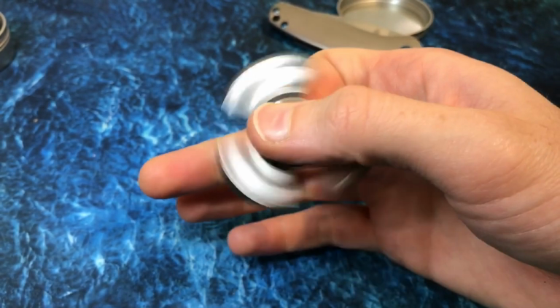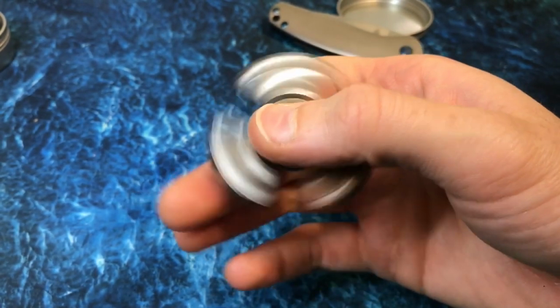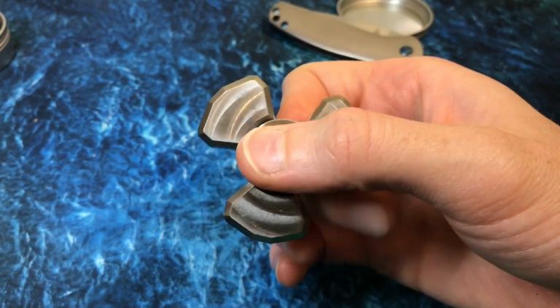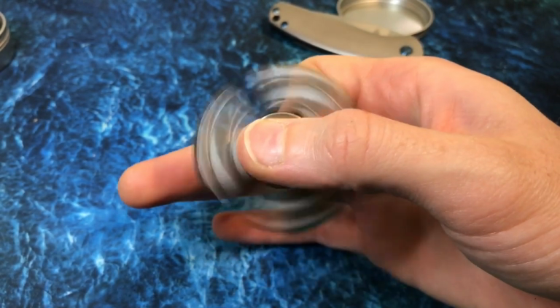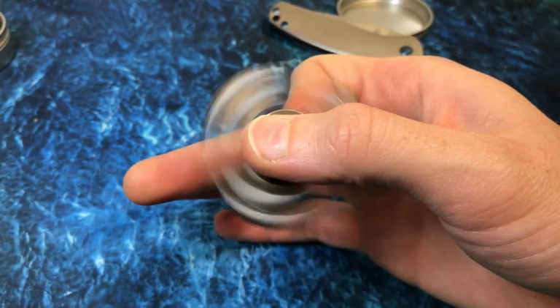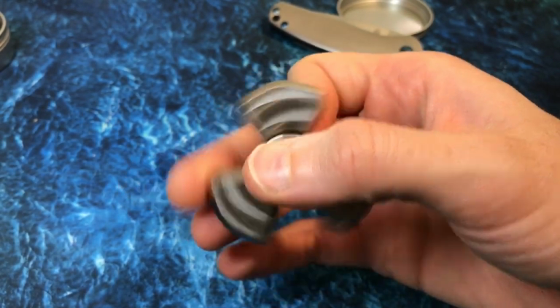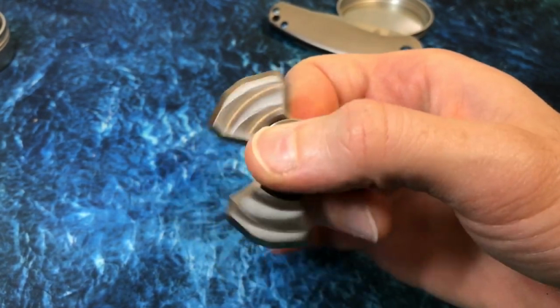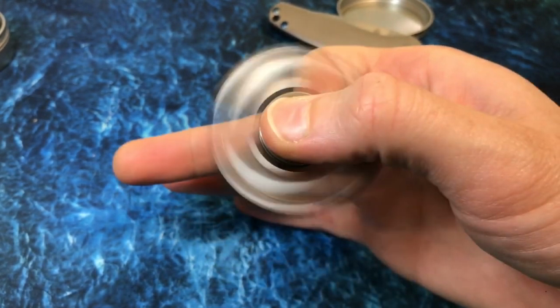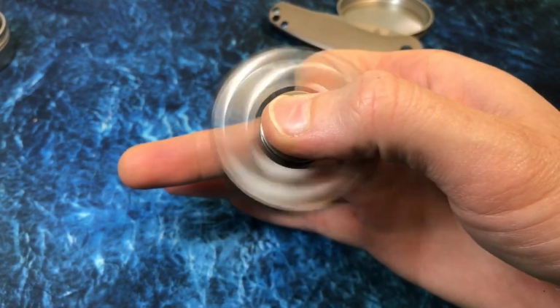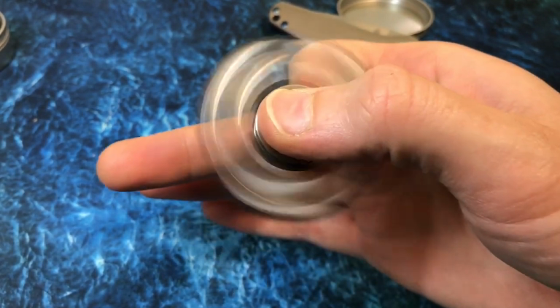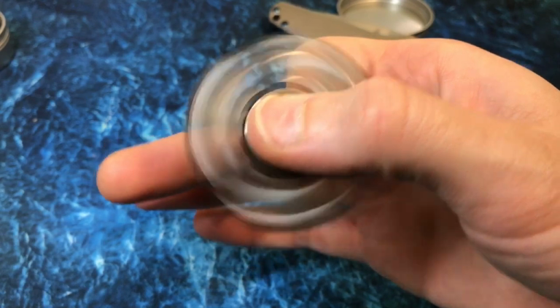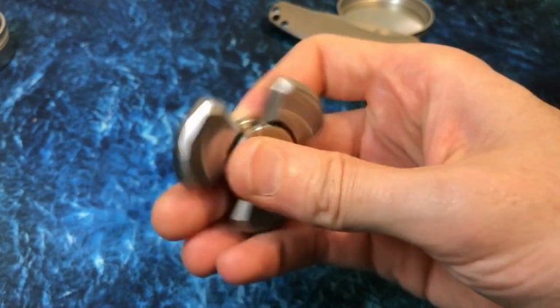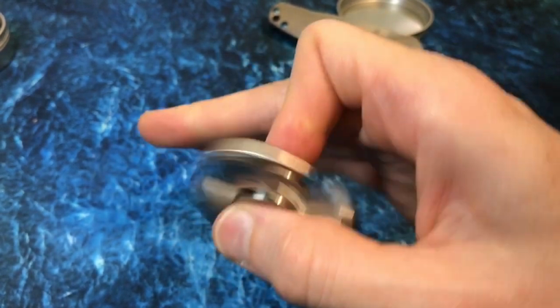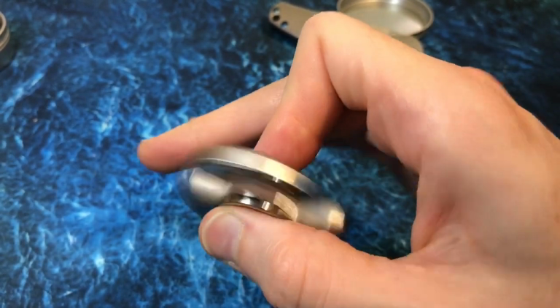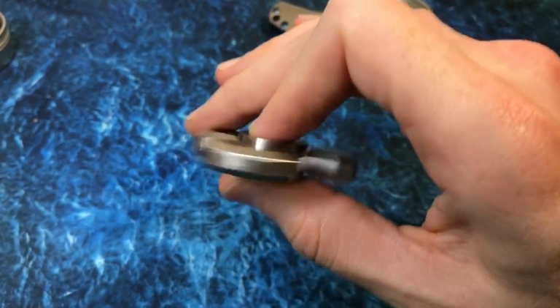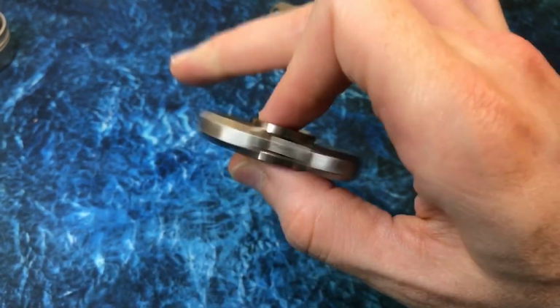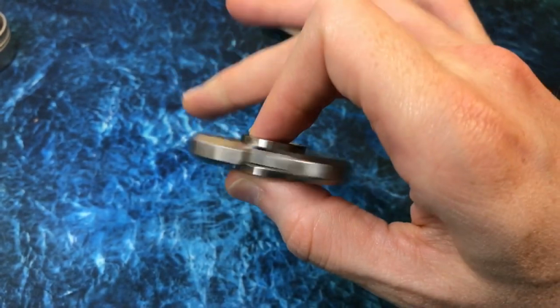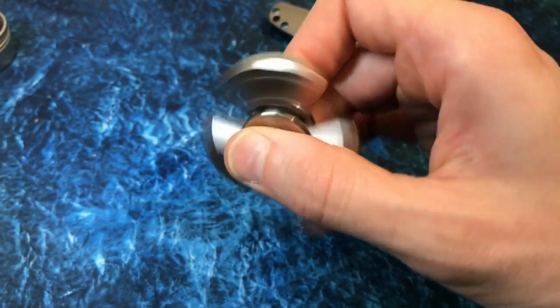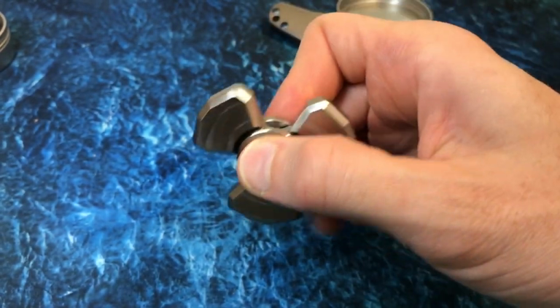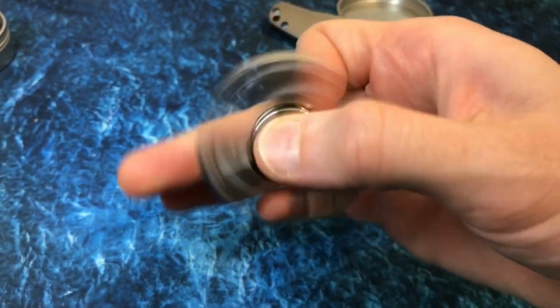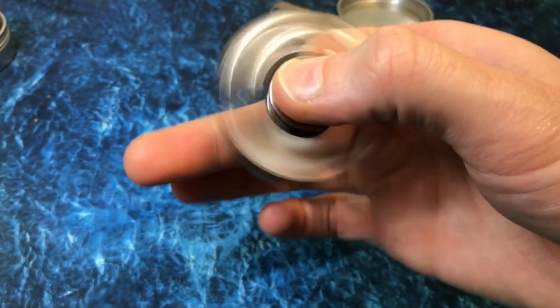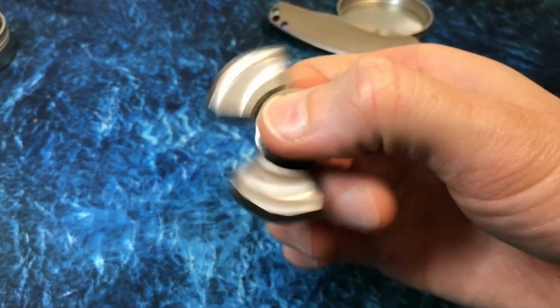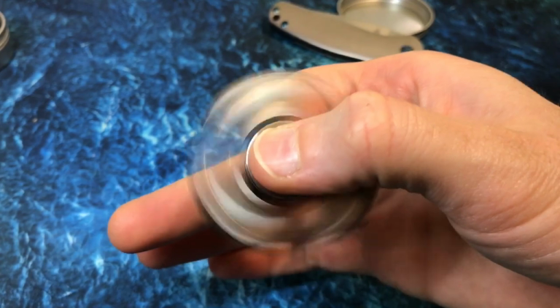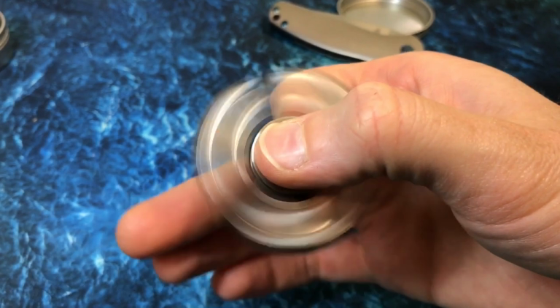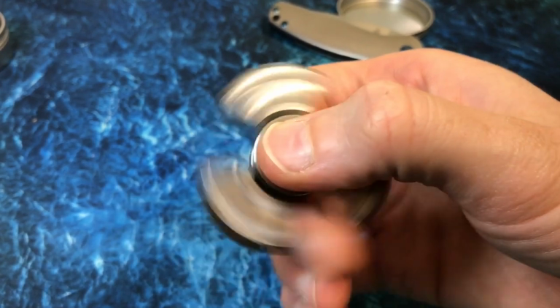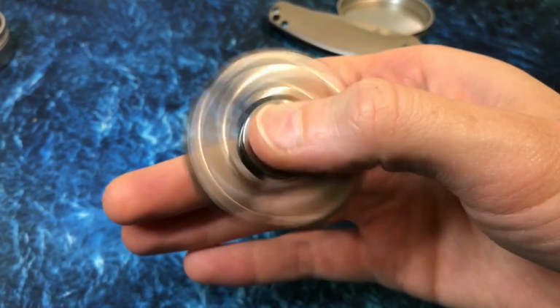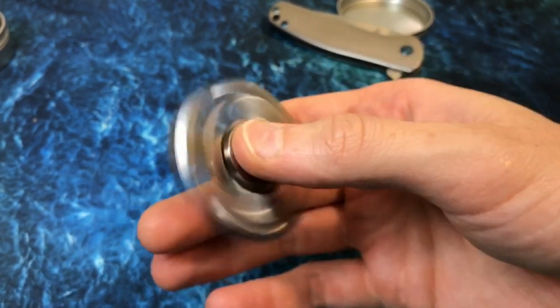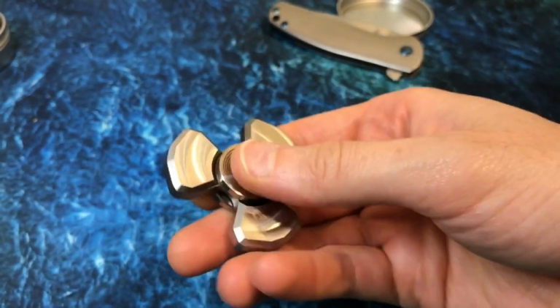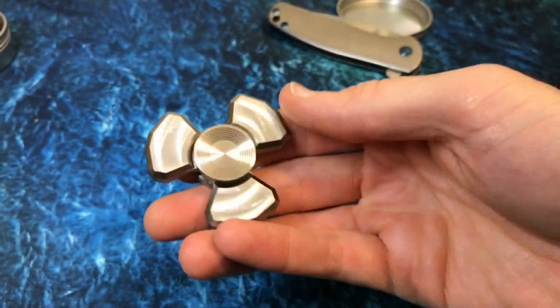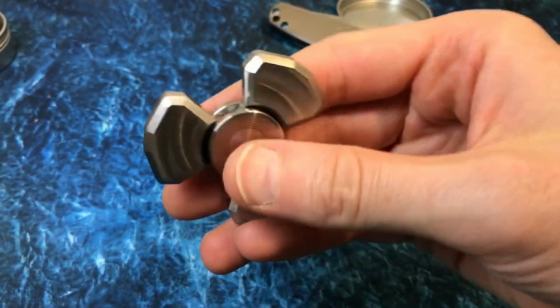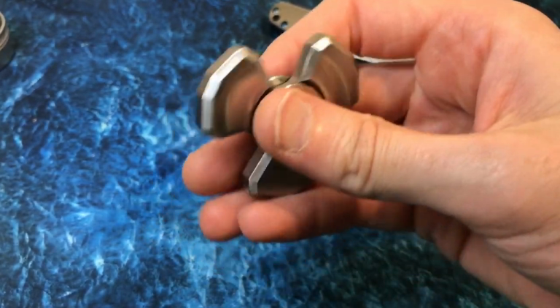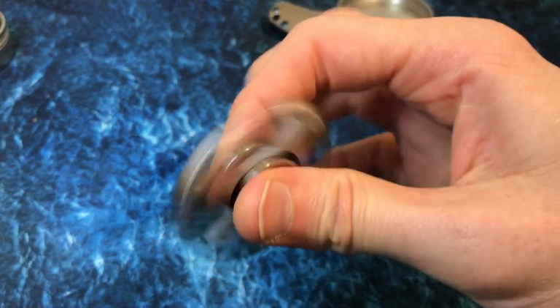Tungsten is so much fun, especially for little light fidgeting, because there's just so much weight and so much momentum. You have no idea what this feels like if you haven't had a tungsten spinner. There's just no excuse — this is heavy, boy. And that's why you get it.